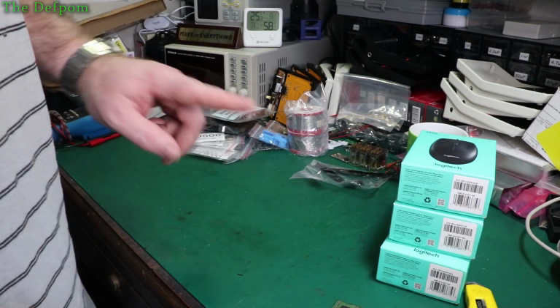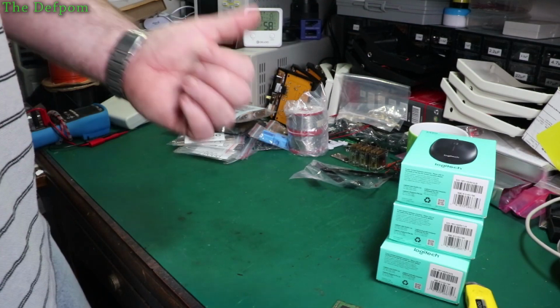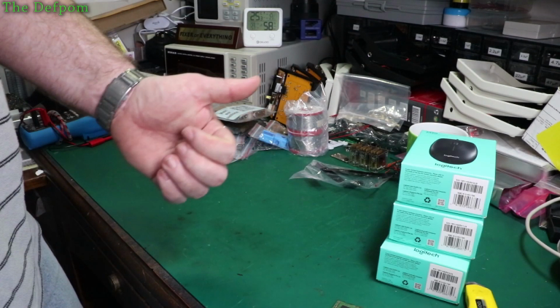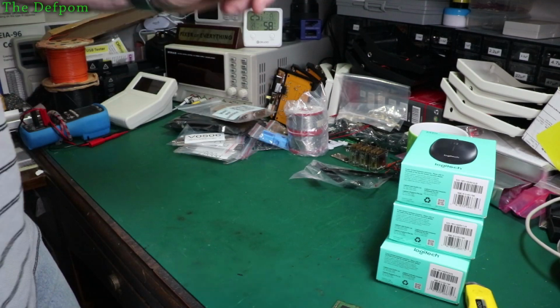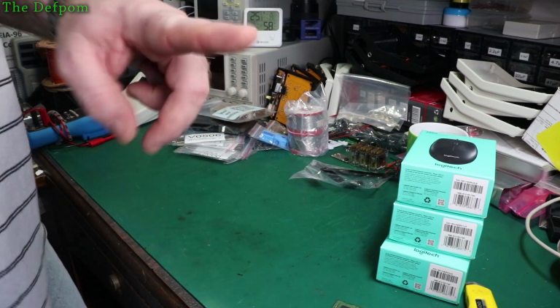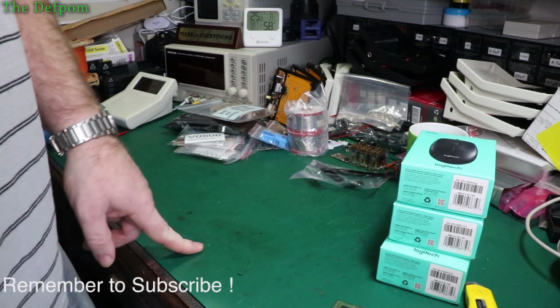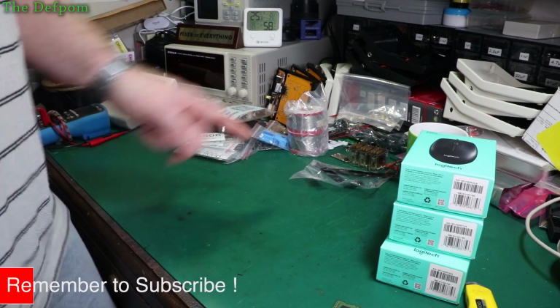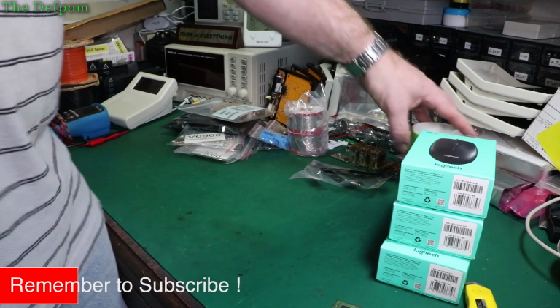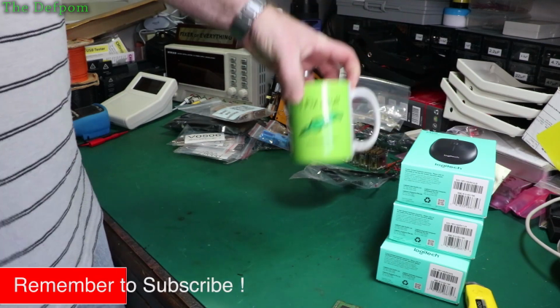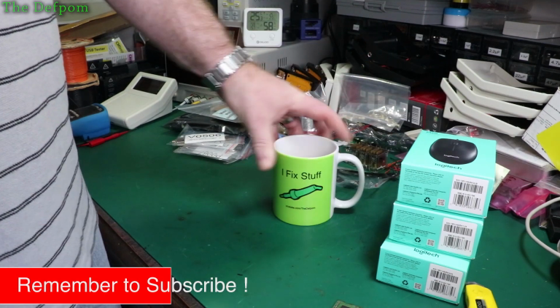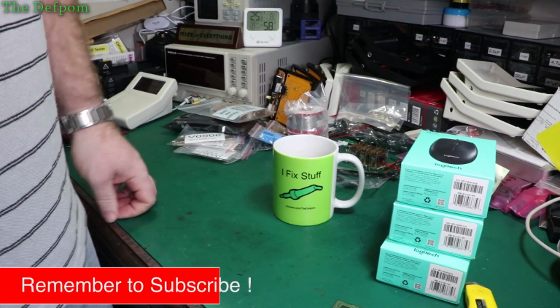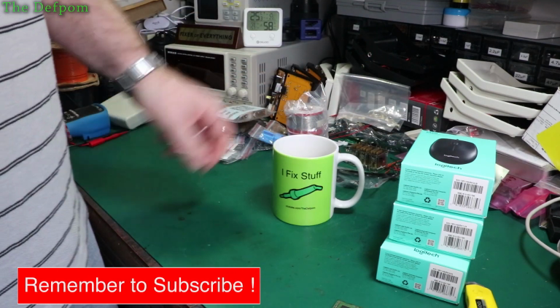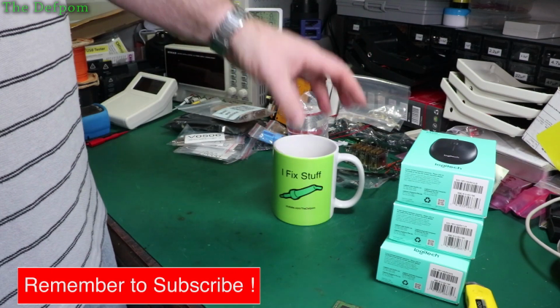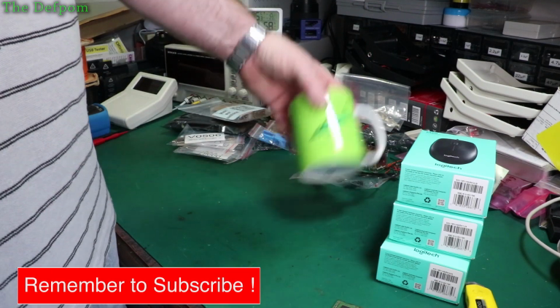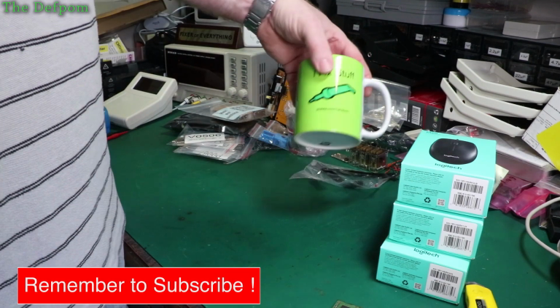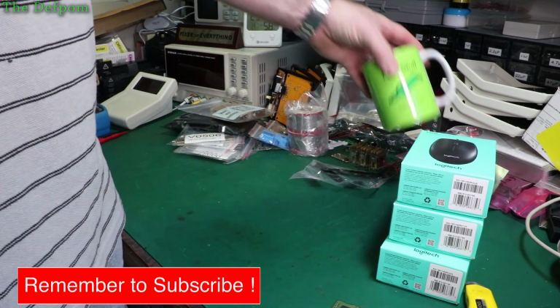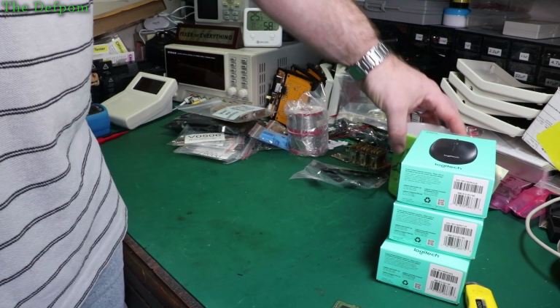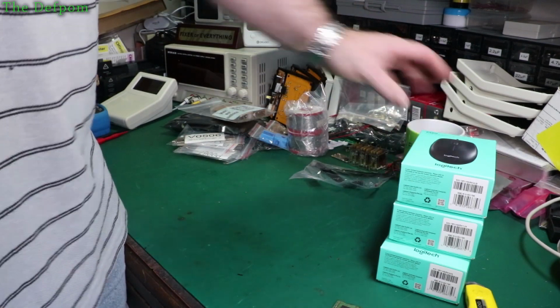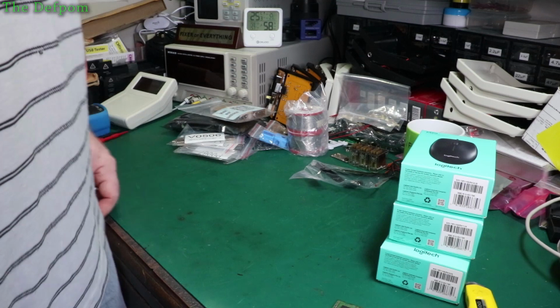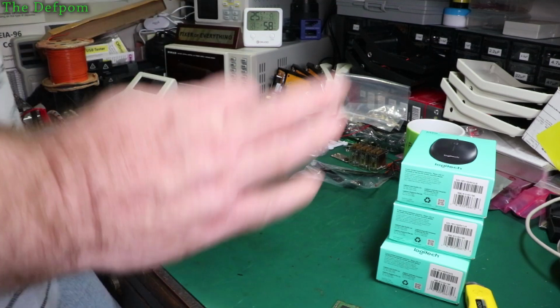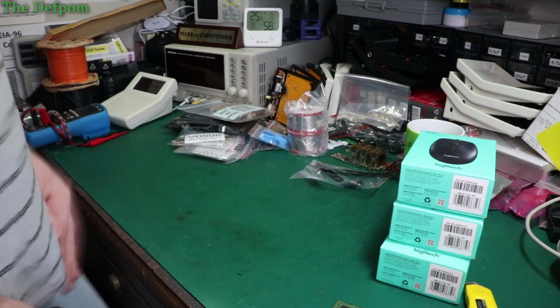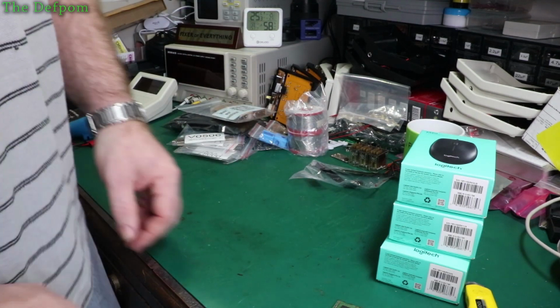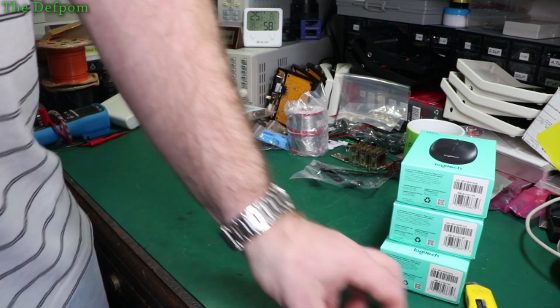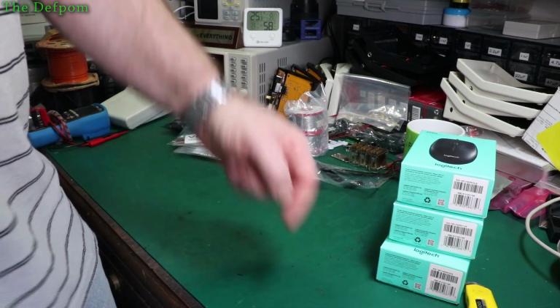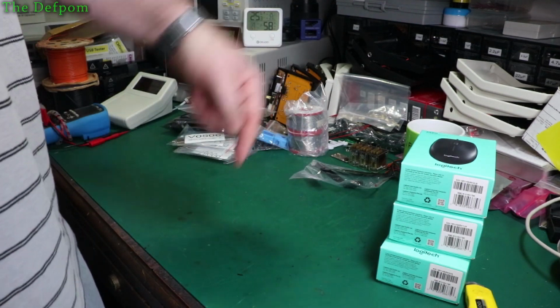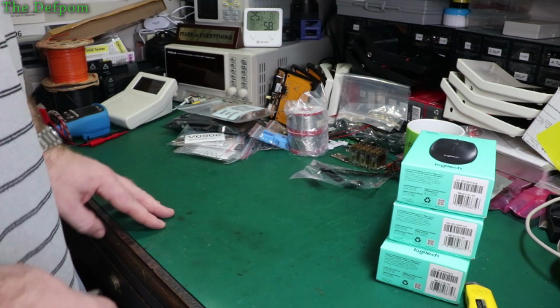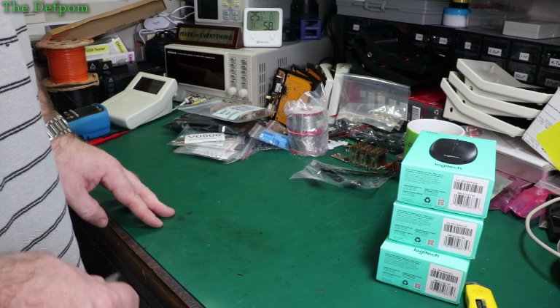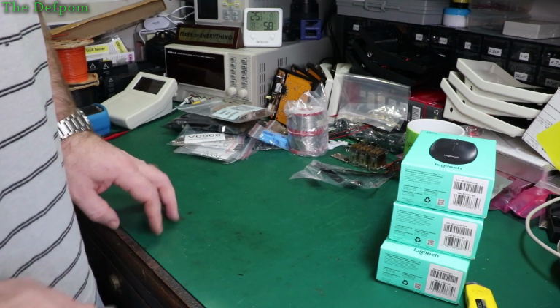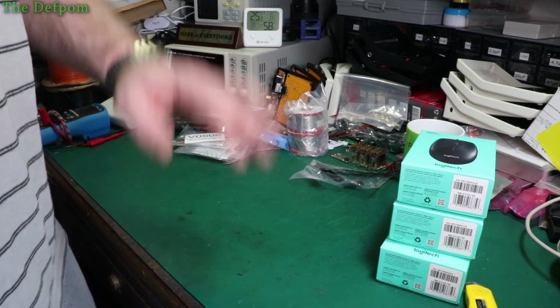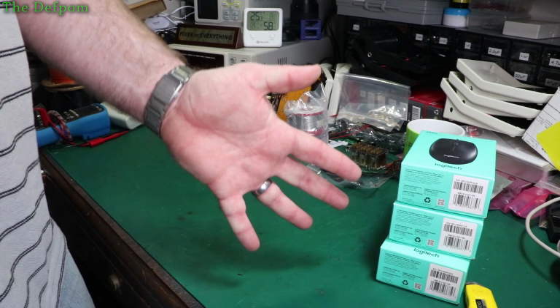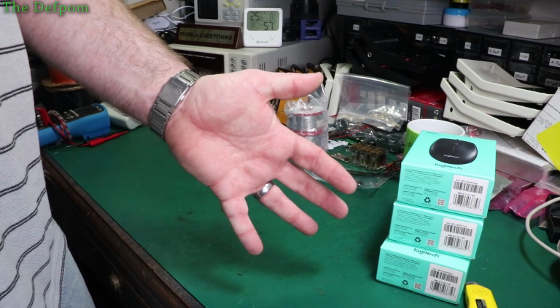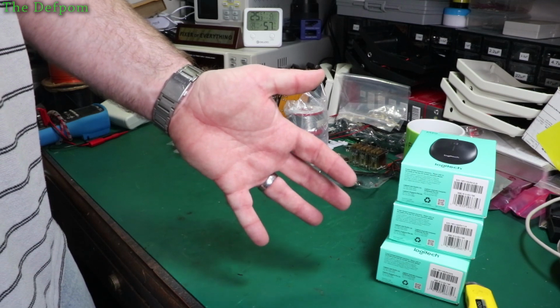Don't forget to subscribe, click the bell icon, become a Patreon, and check out my merch — I've got cups, shirts, singlets, and all sorts of stuff. Check that out down below. Also check out the end cards at the end of the video — there are links to playlists and things like that which help the channel. The more you watch, the better my channel does — it makes a big difference. I'll see you in the next video. Catch you later, thanks for watching, bye.